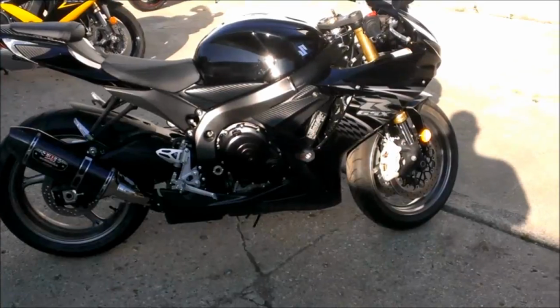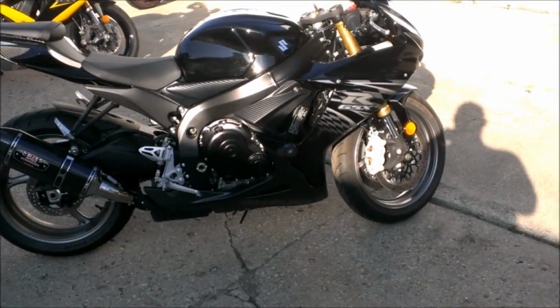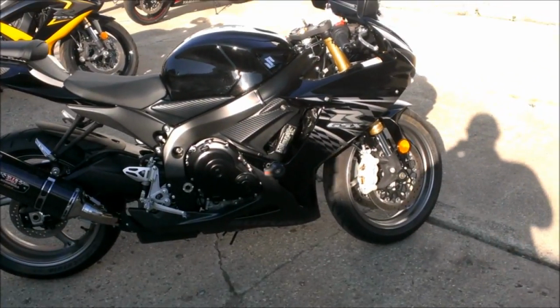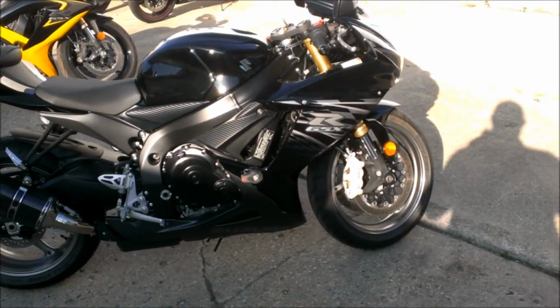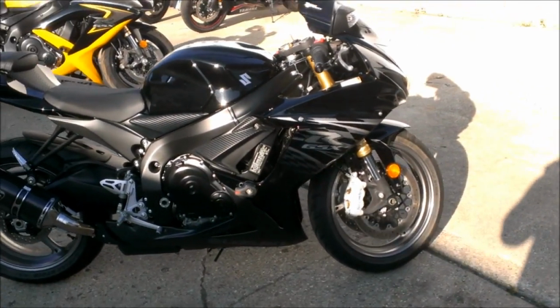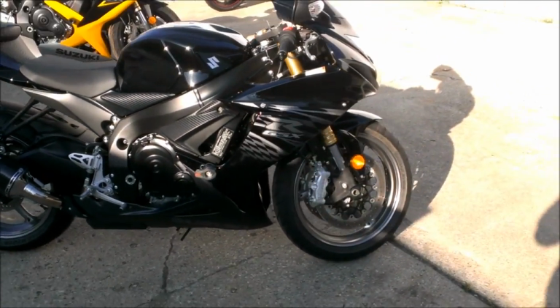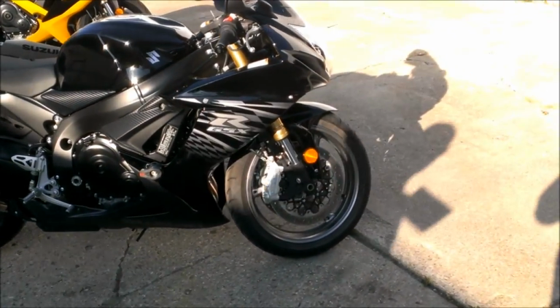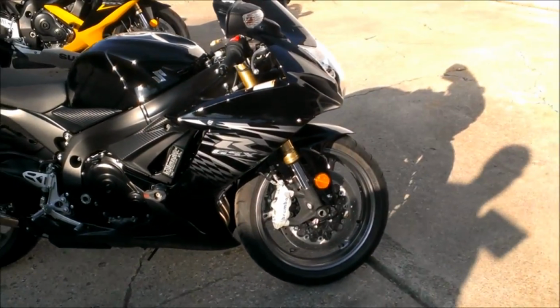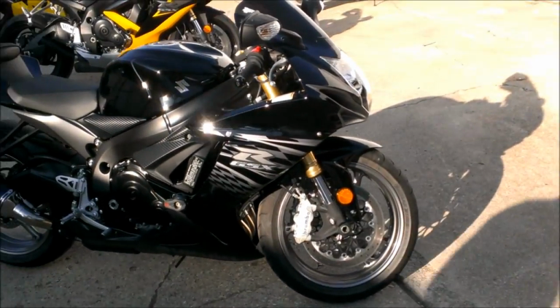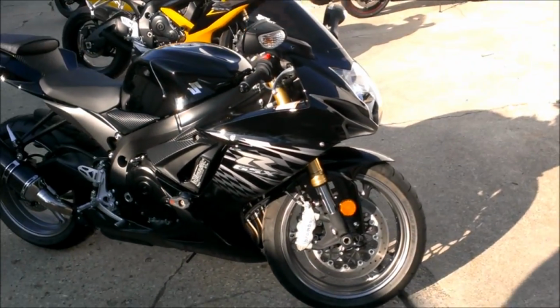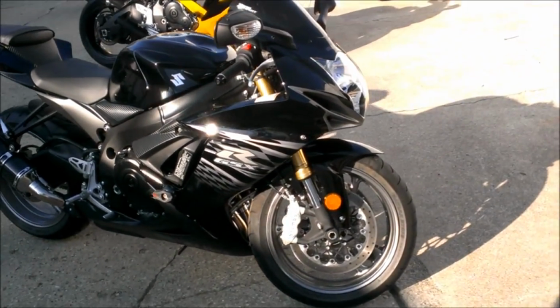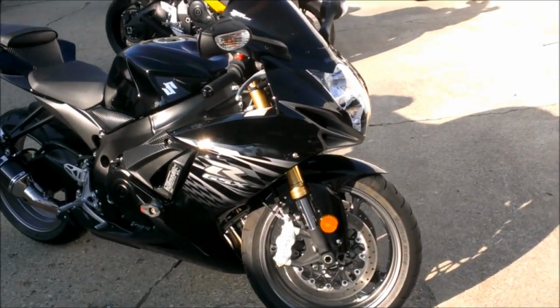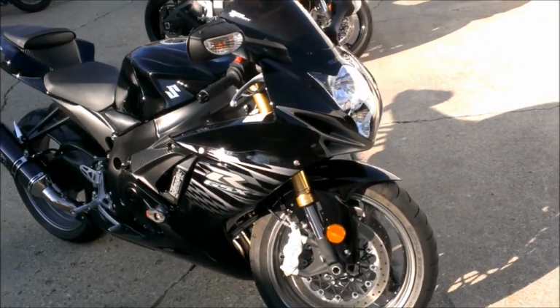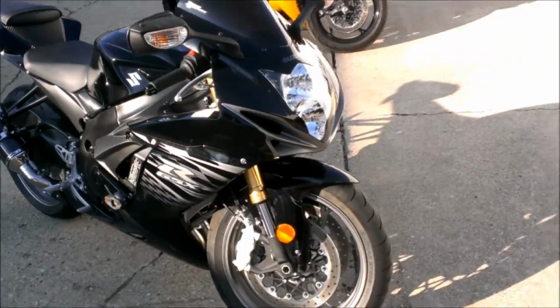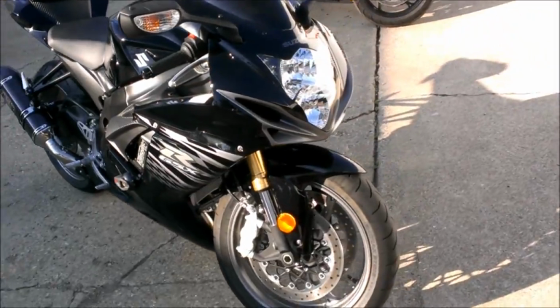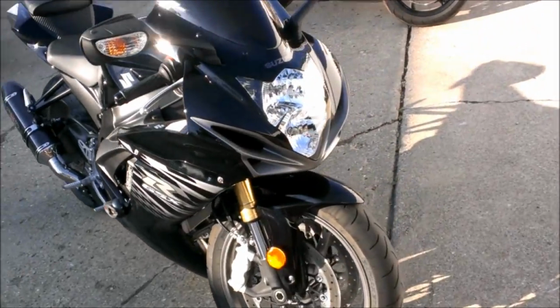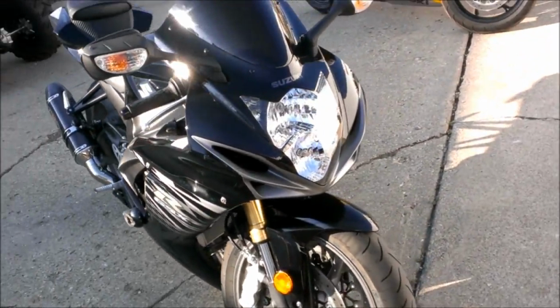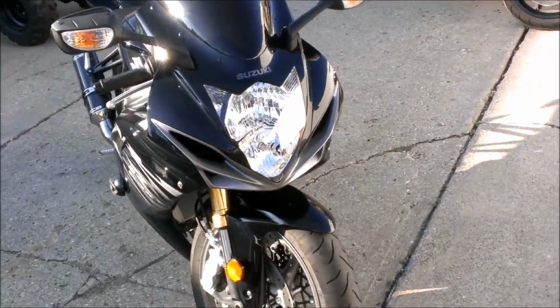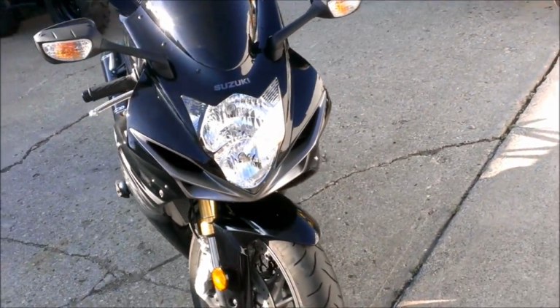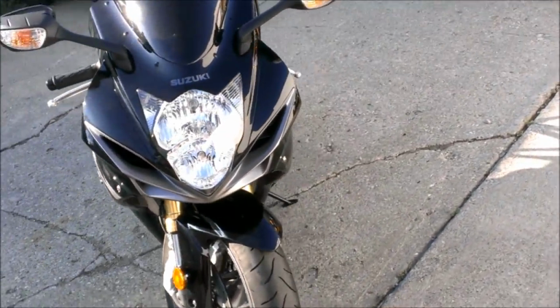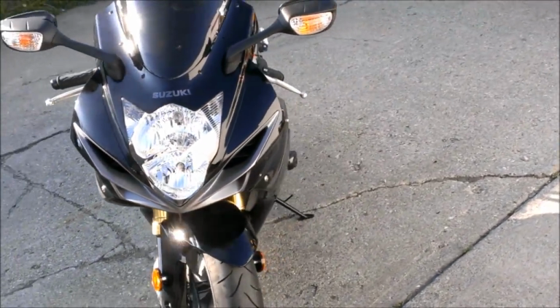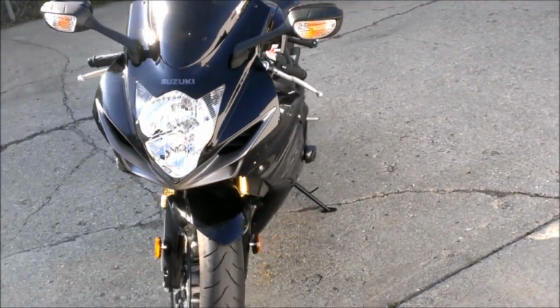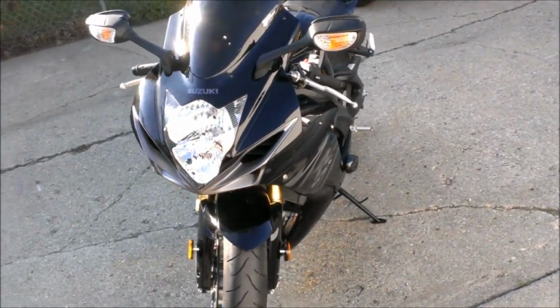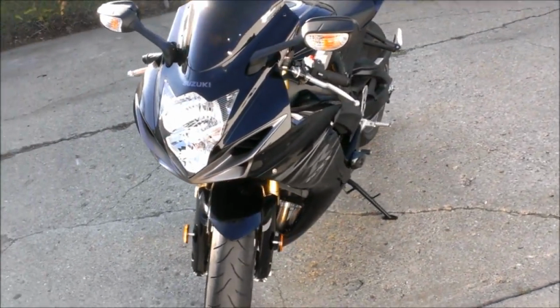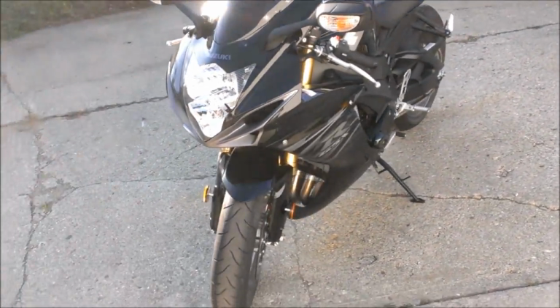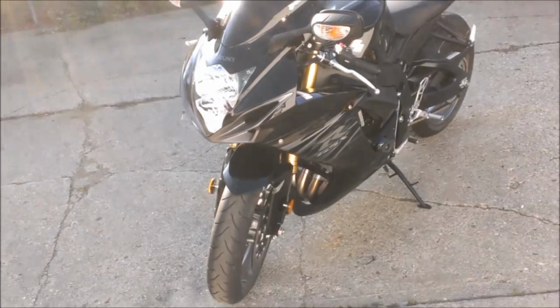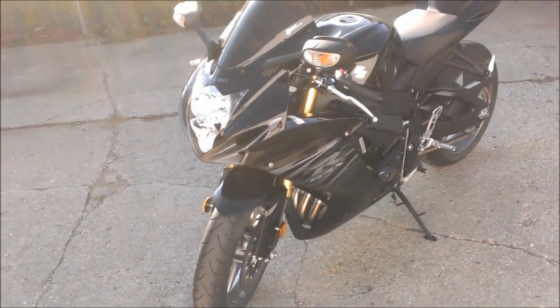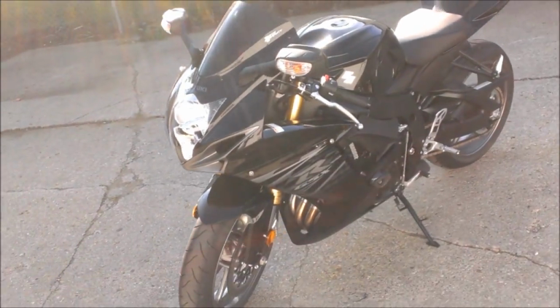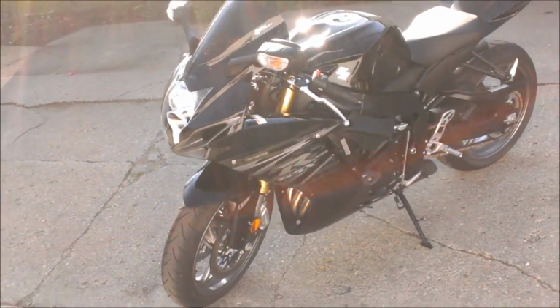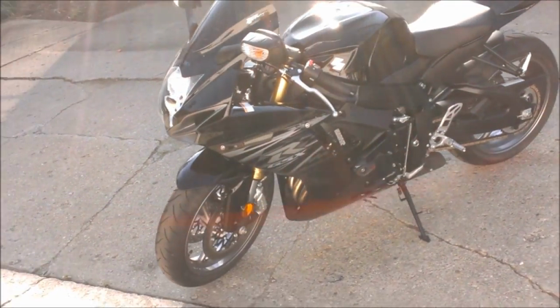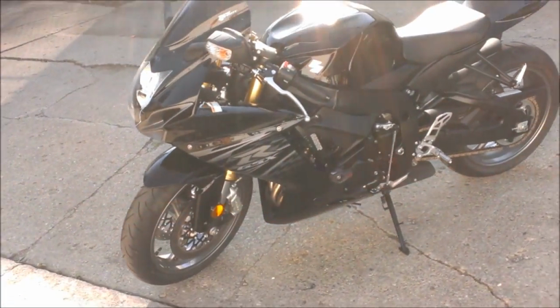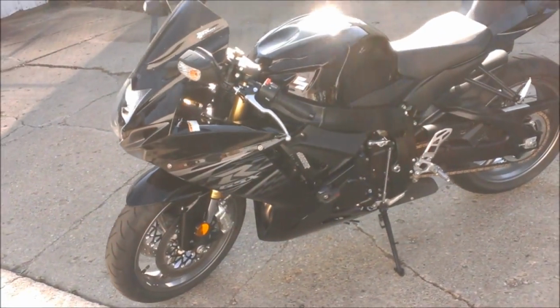We have a 2011 used Suzuki GSX-R 750 motorcycle with only 481 miles. This jixxer is like brand new.